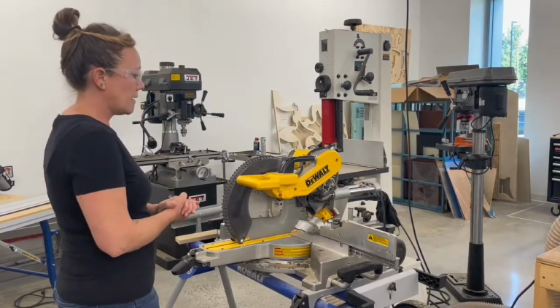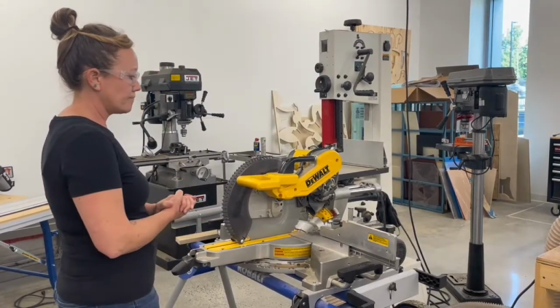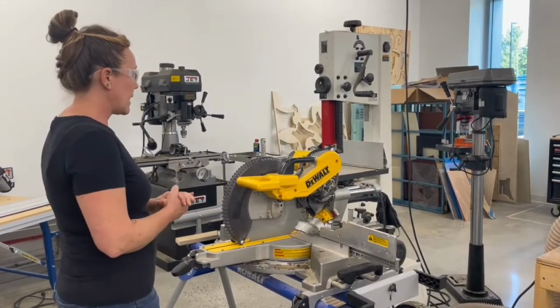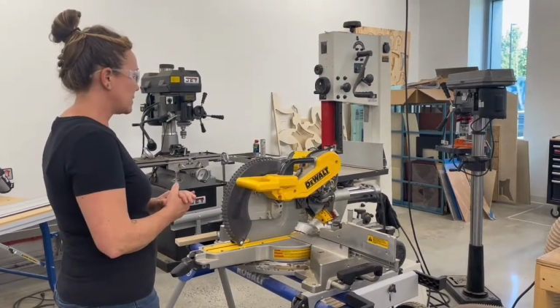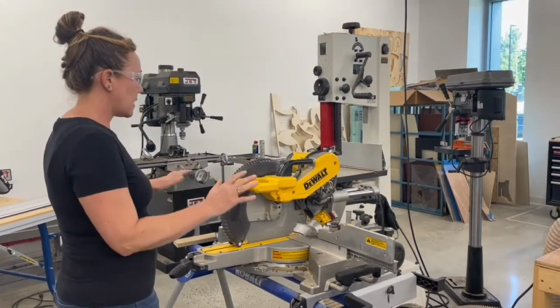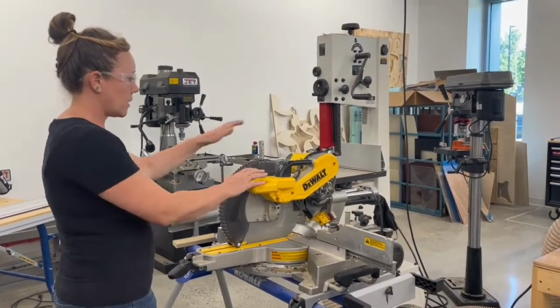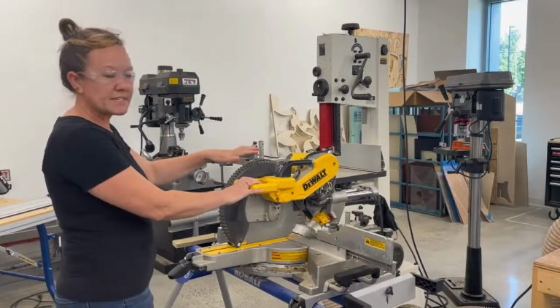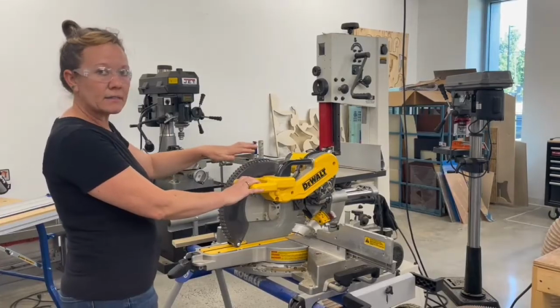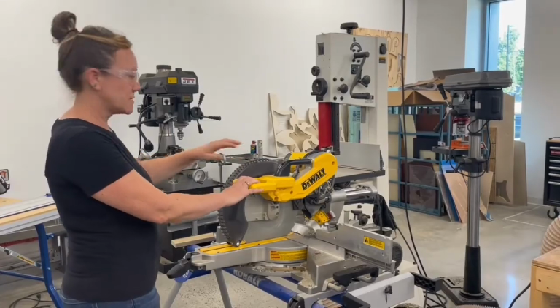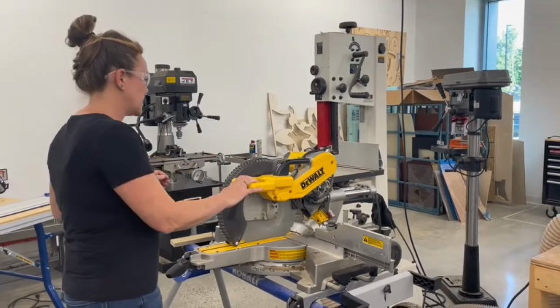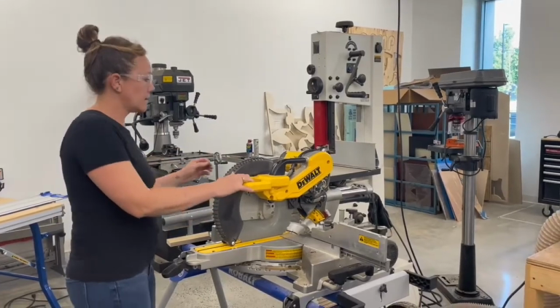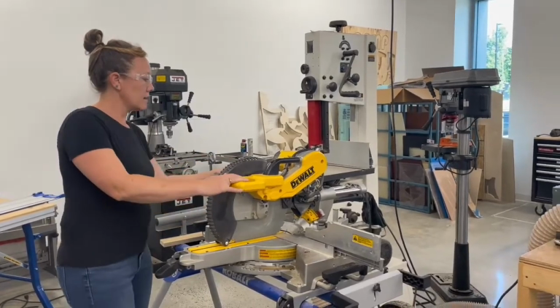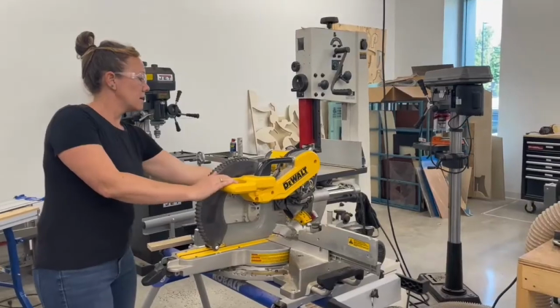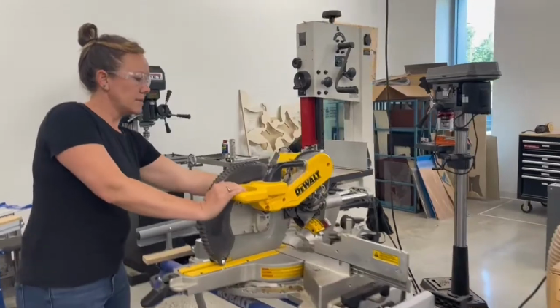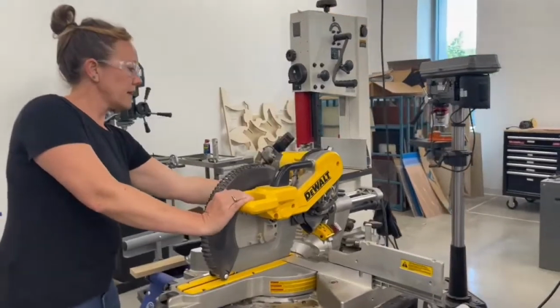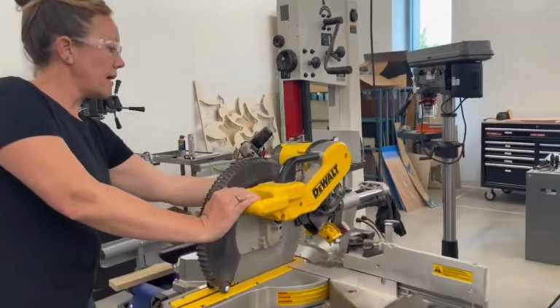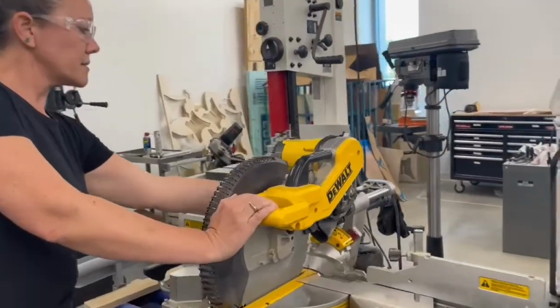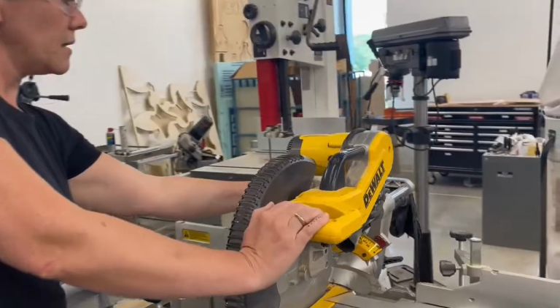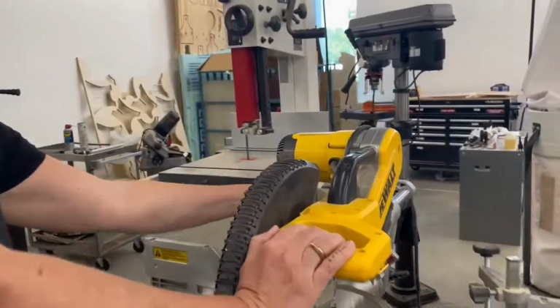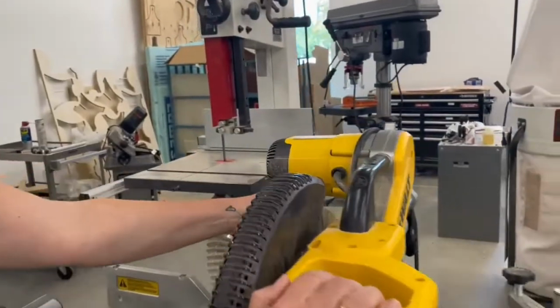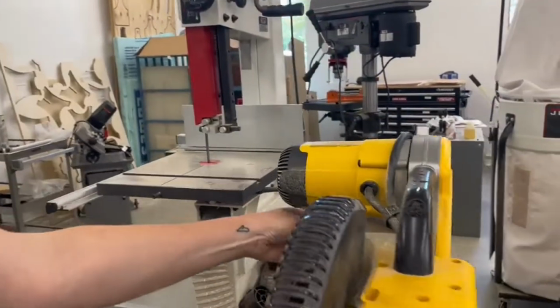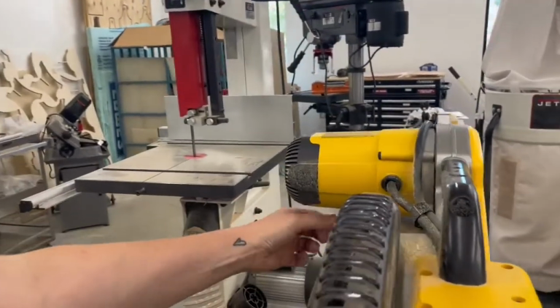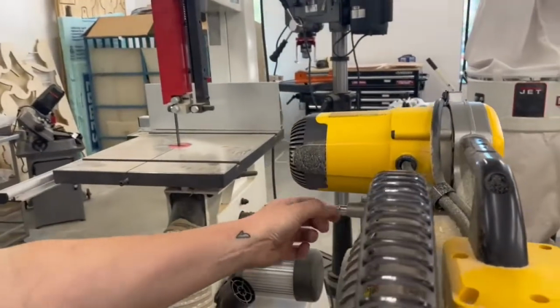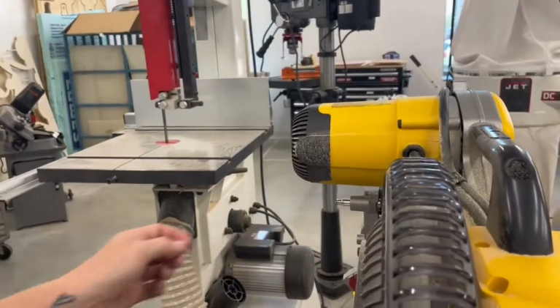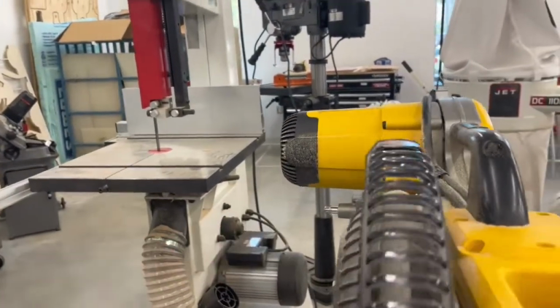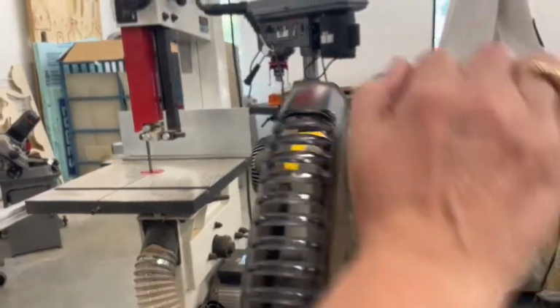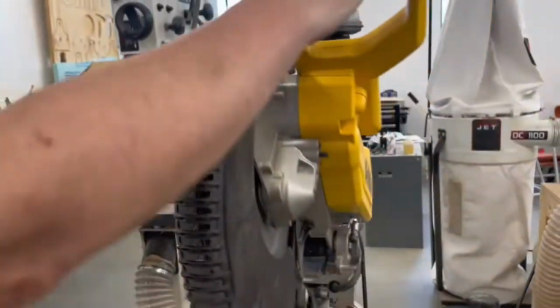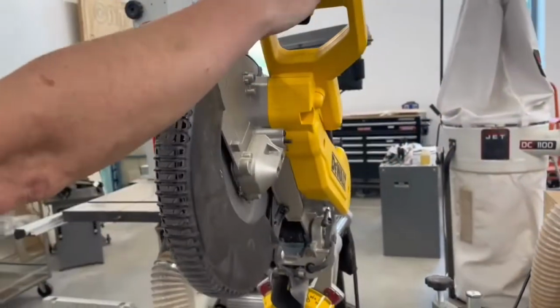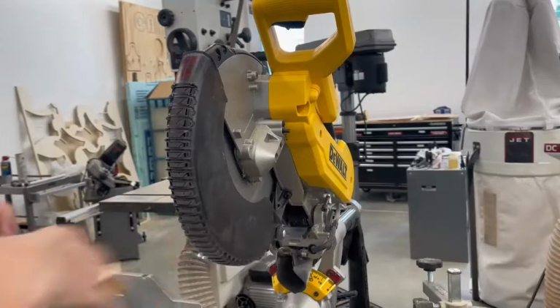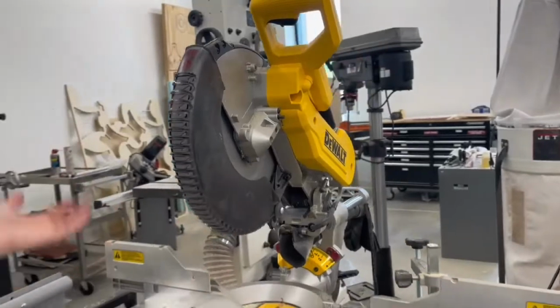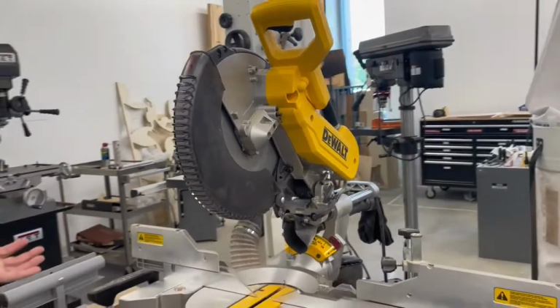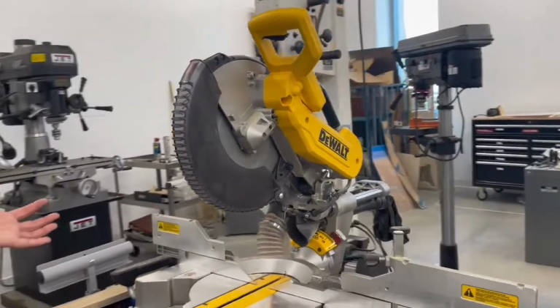This saw will always be down and locked. To unlock it, it's on the left side — there's a pin you pull out. Pull that out and it'll release the saw up, so now it's ready for use.